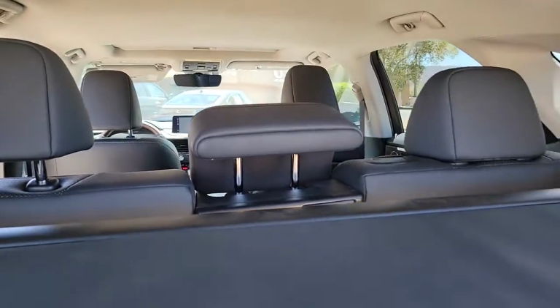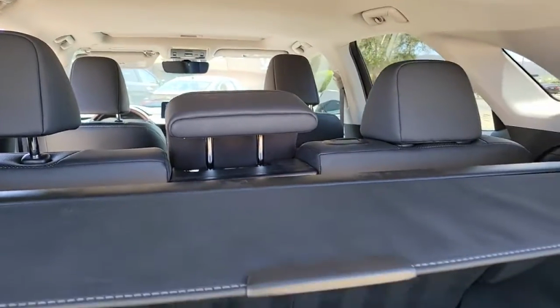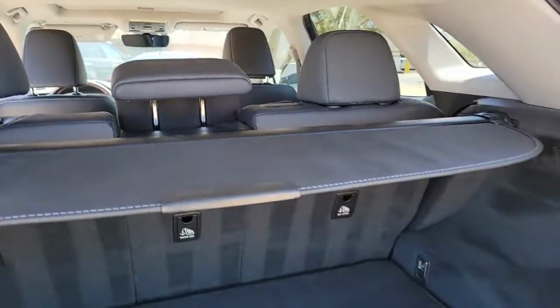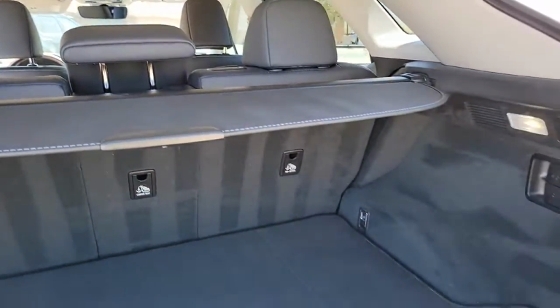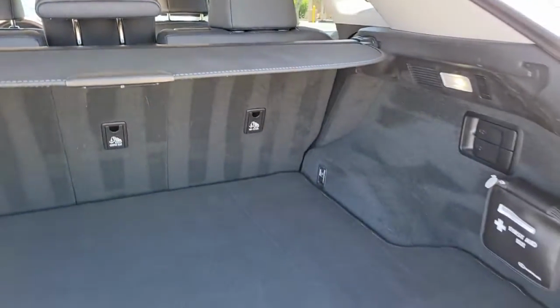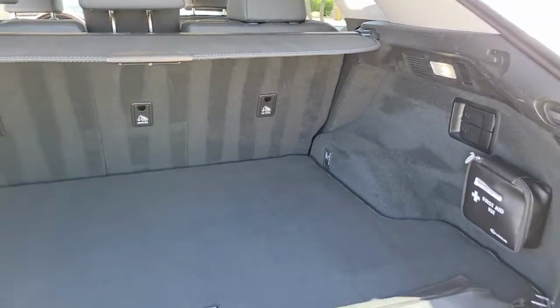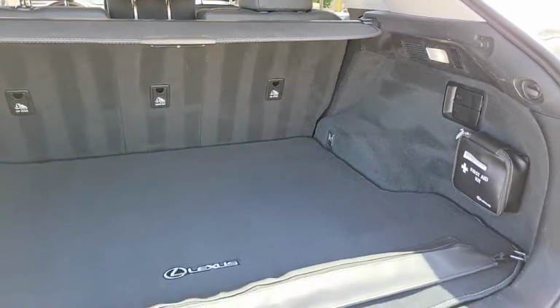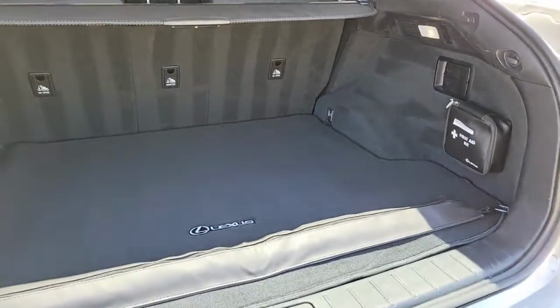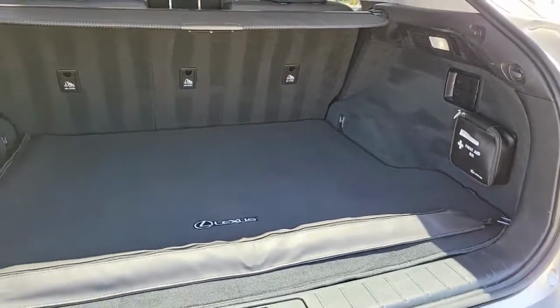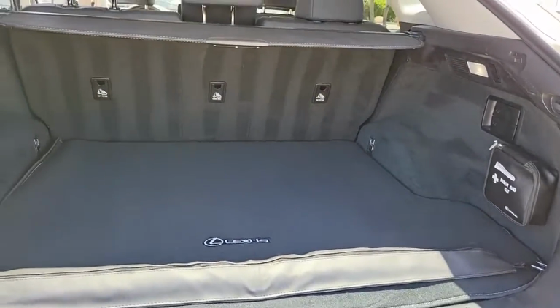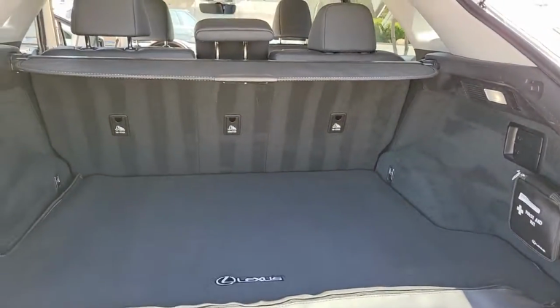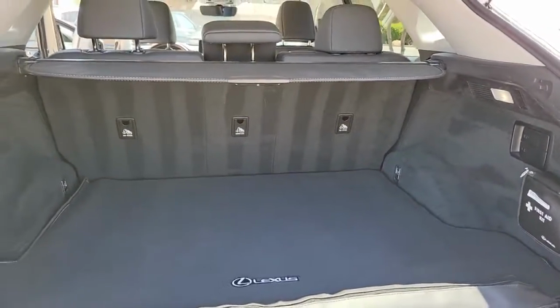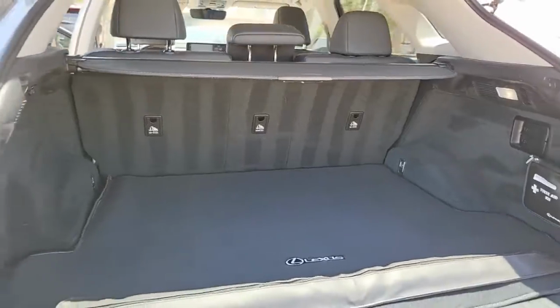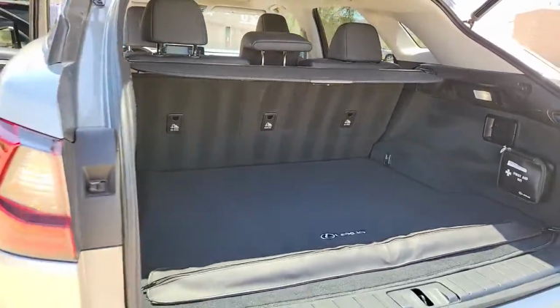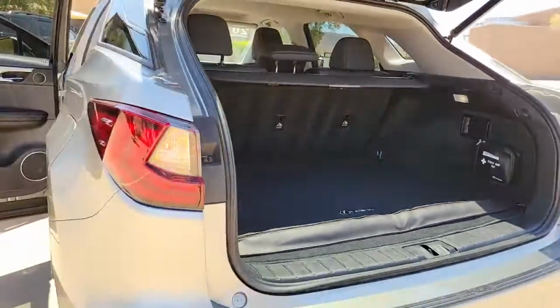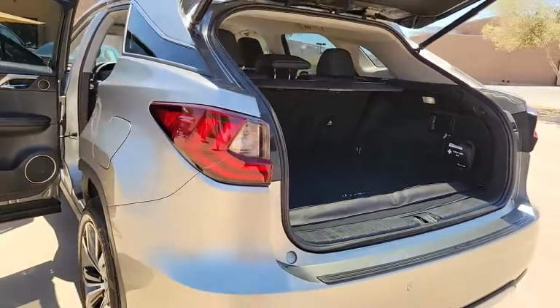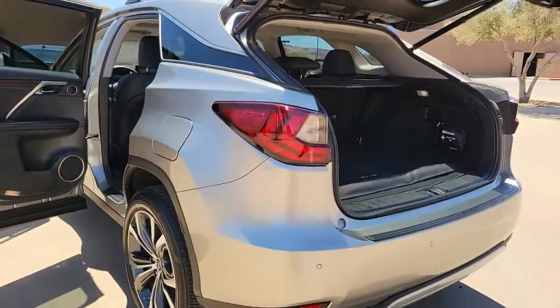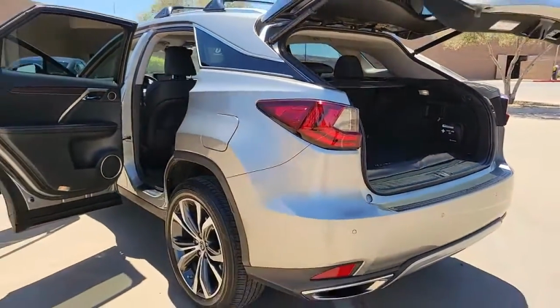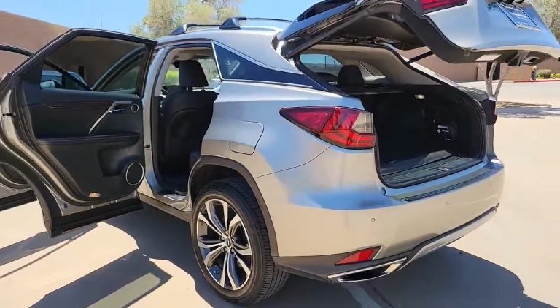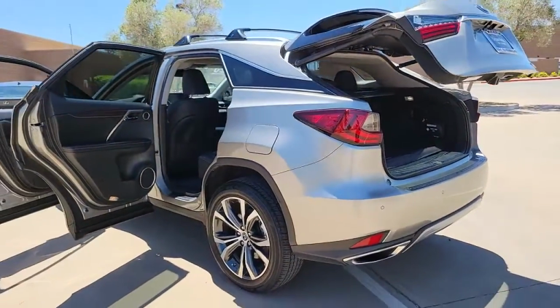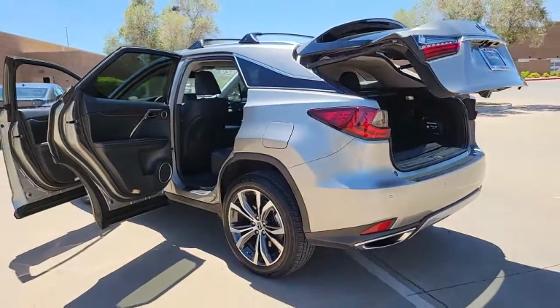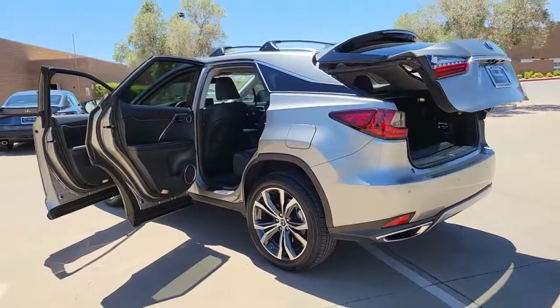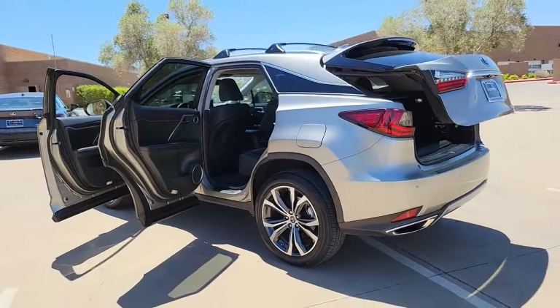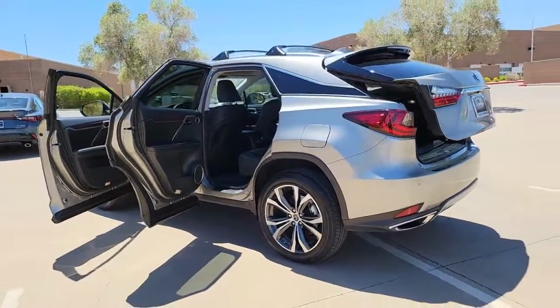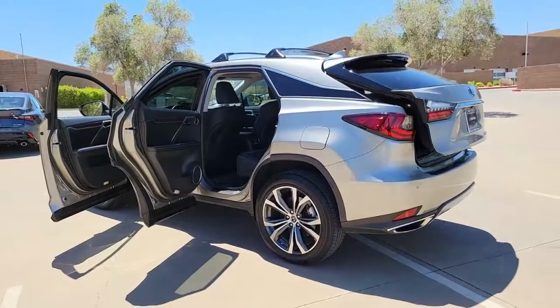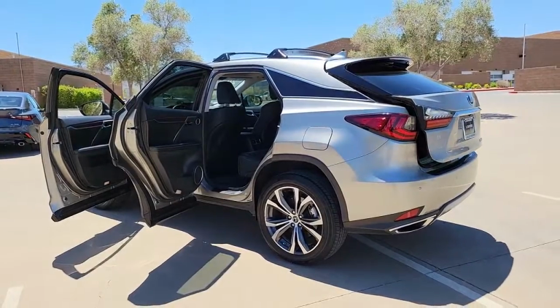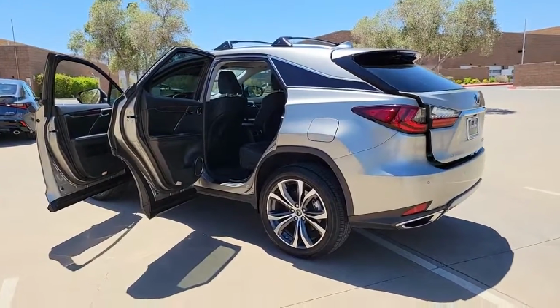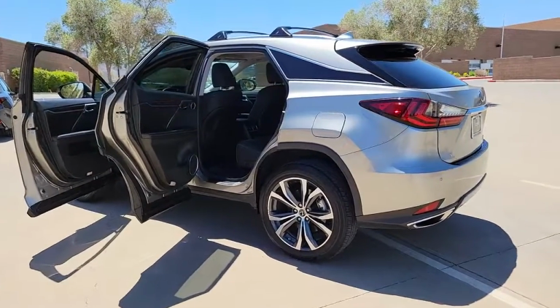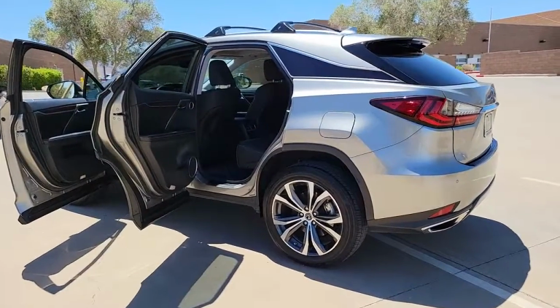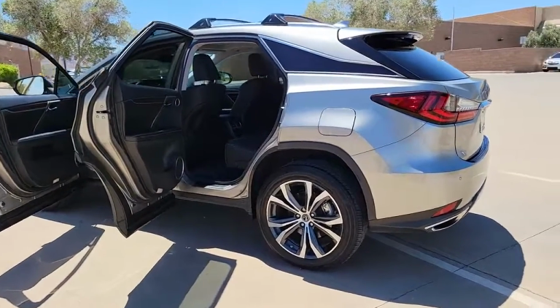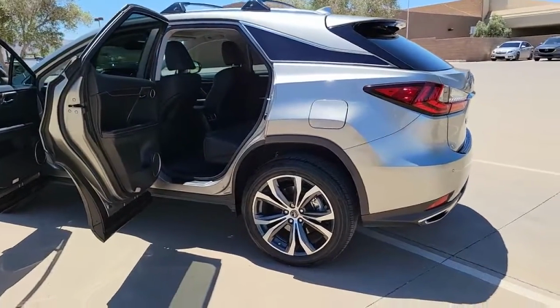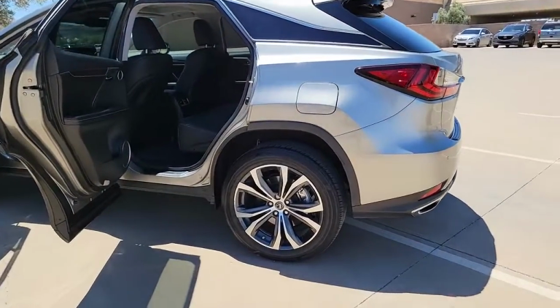Navigation system, keyless entry, sunroof/moonroof, power passenger seat, power liftgate, power driver seat, dual zone AC, electronic stability control, blind spot monitor, intermittent wipers.